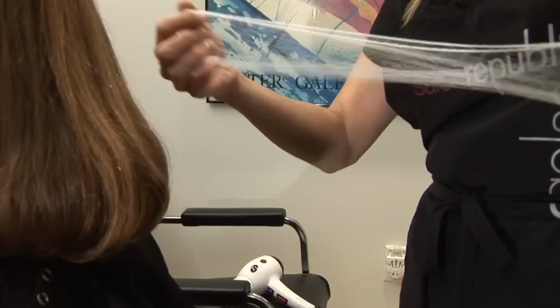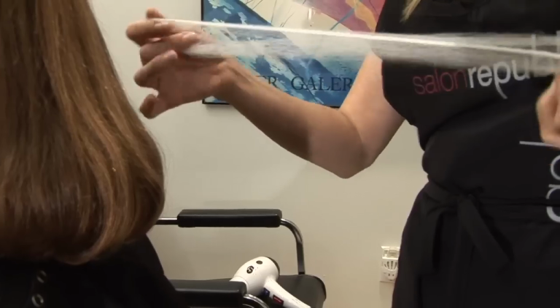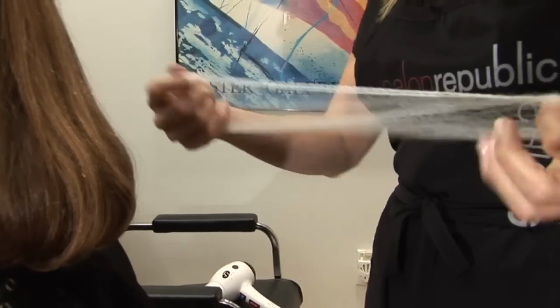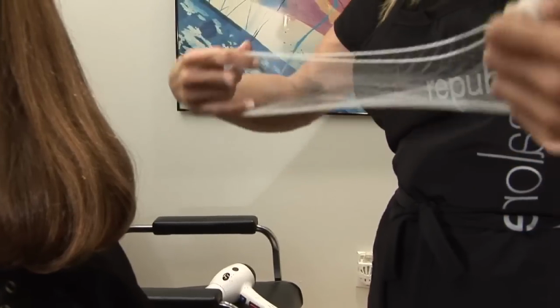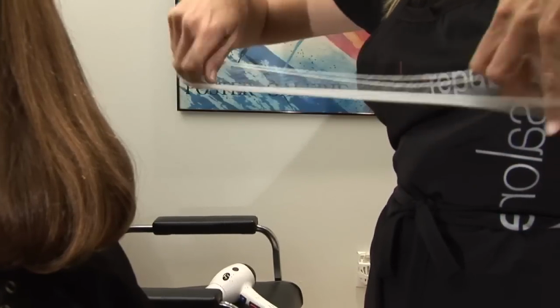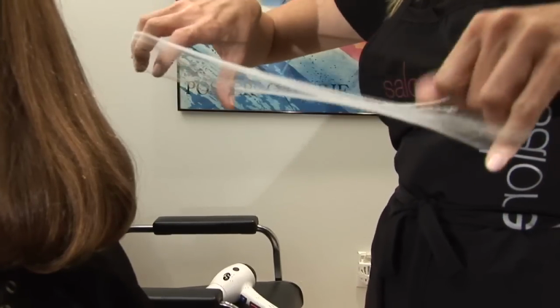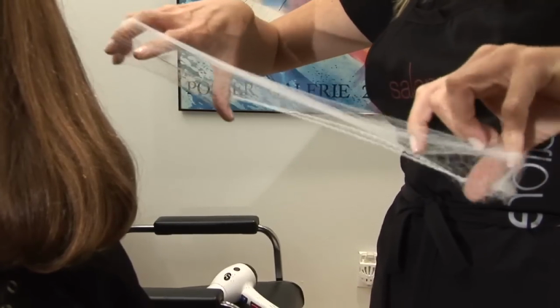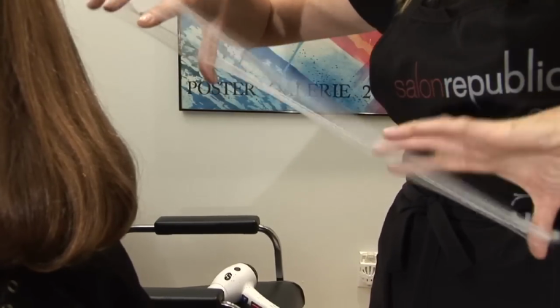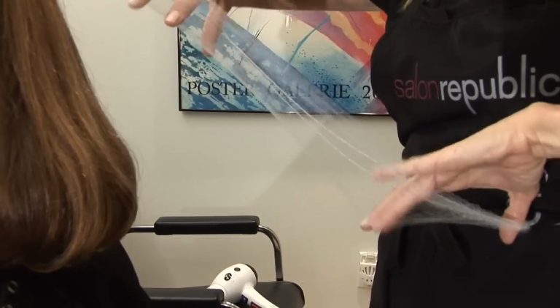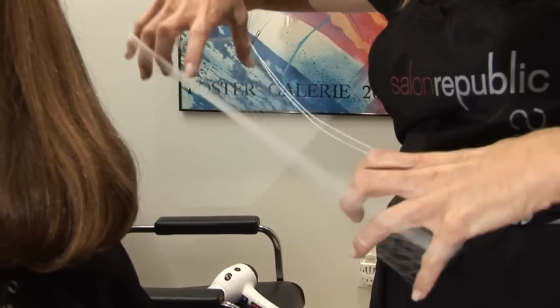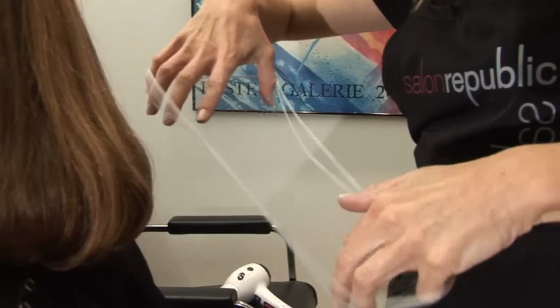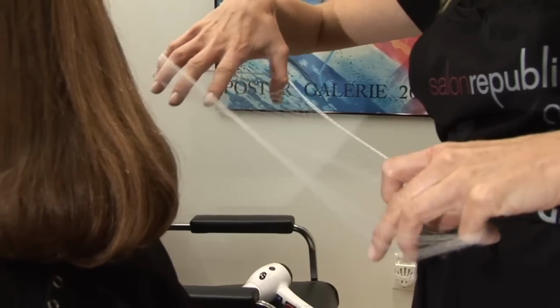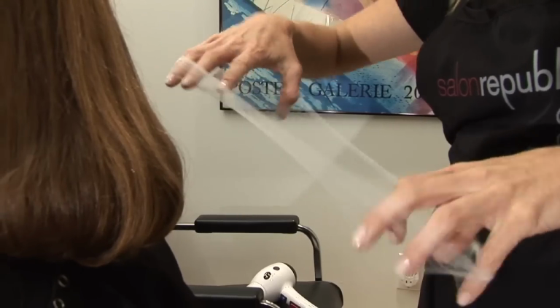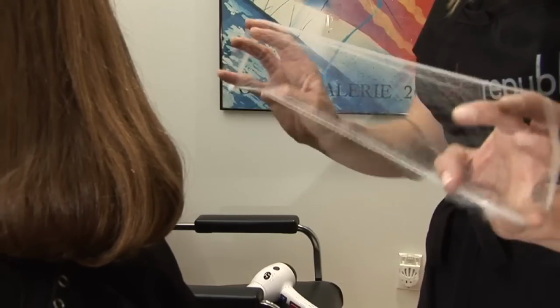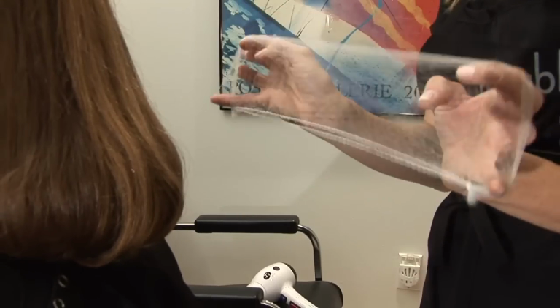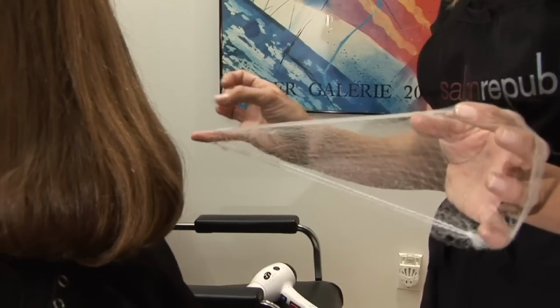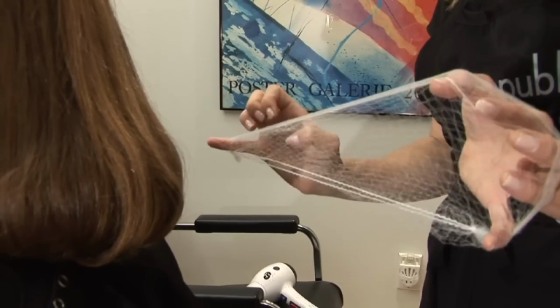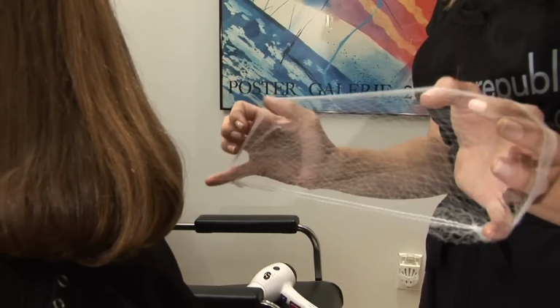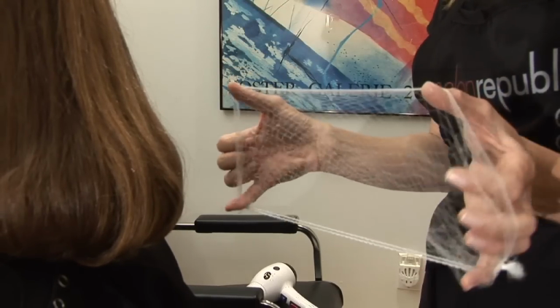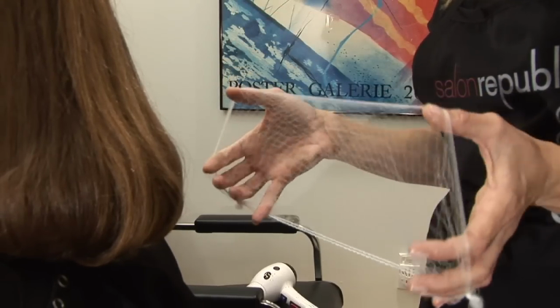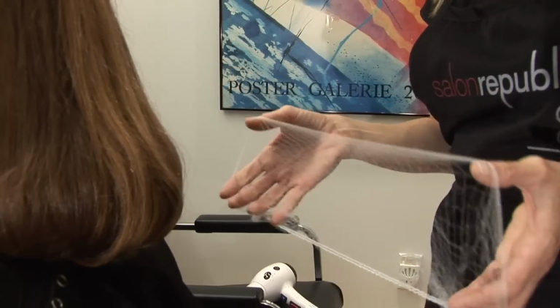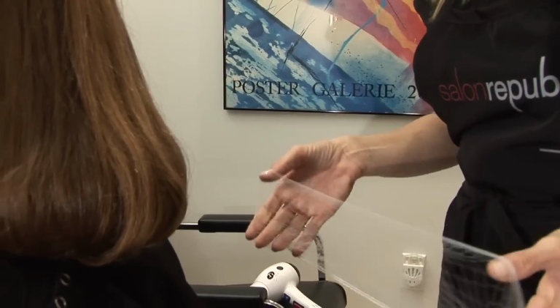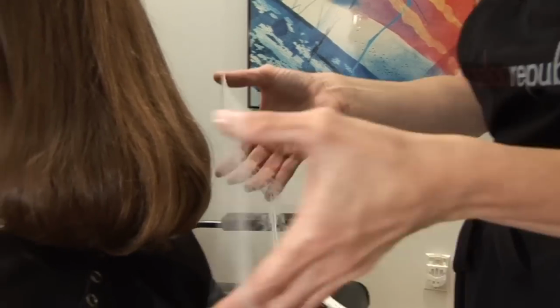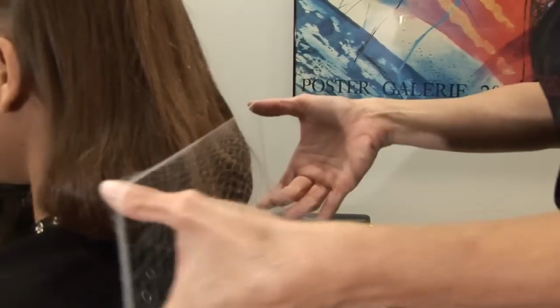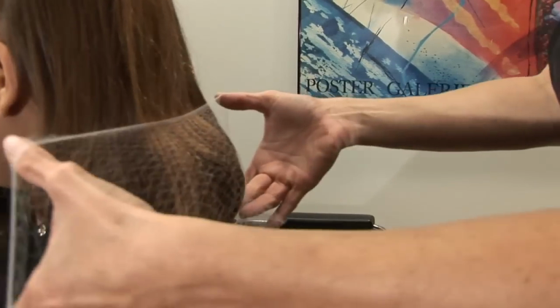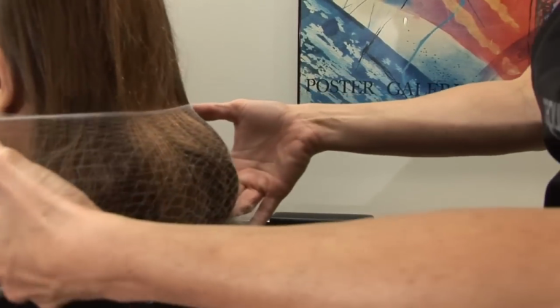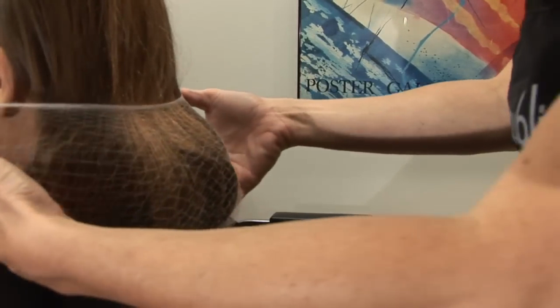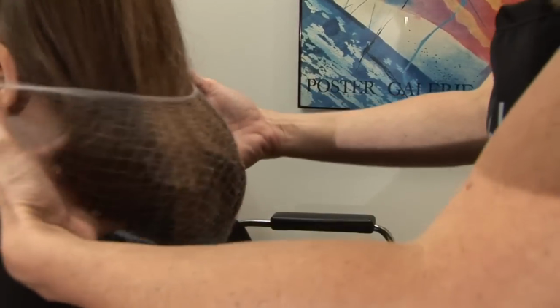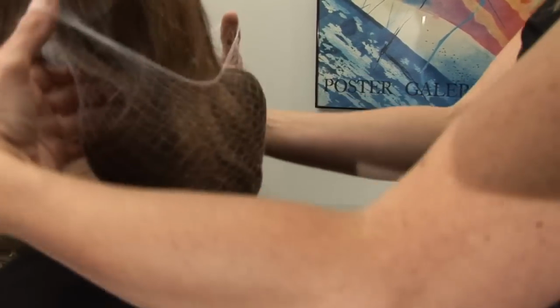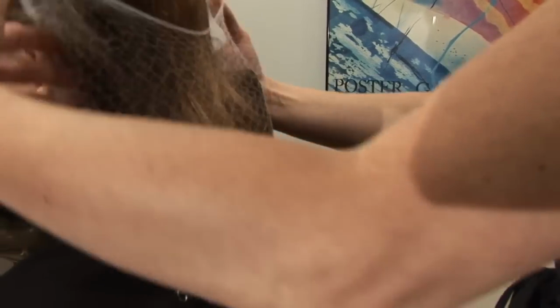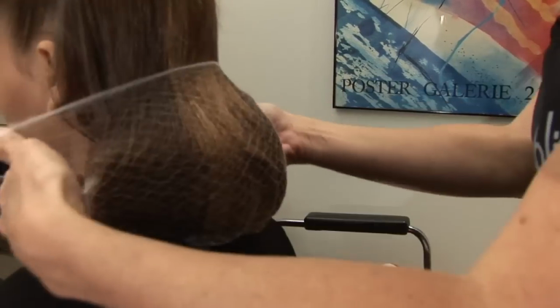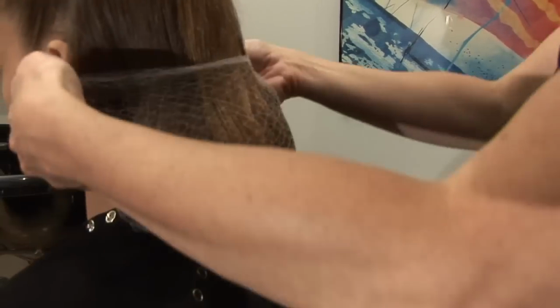So you're going to open your hair net, stretch your hair net, and then you're going to place the hair net and wrap it underneath the hair.